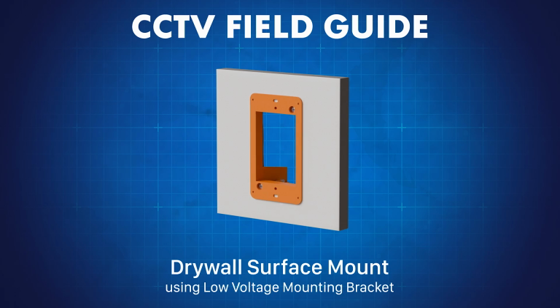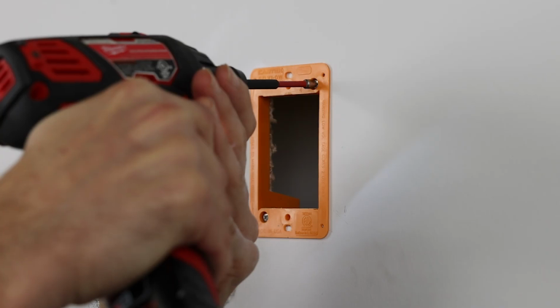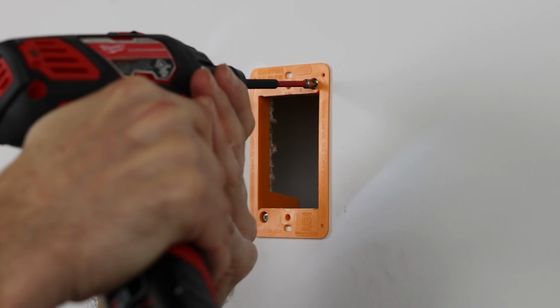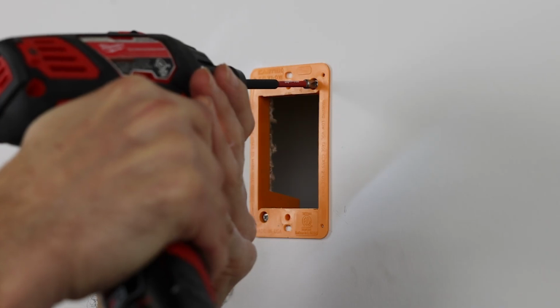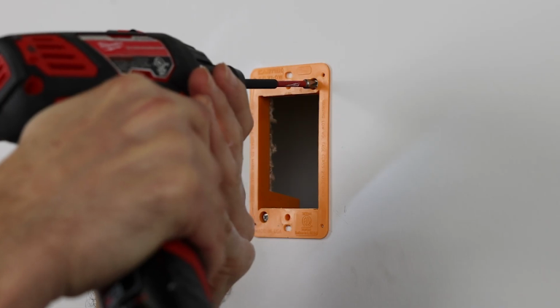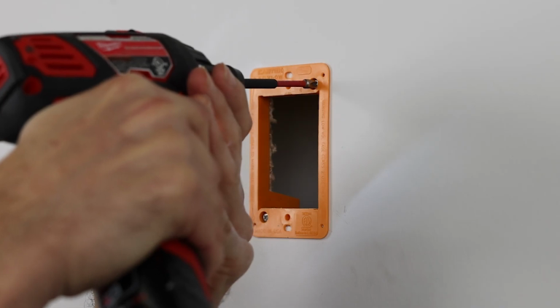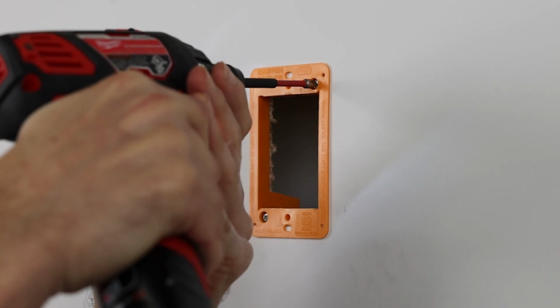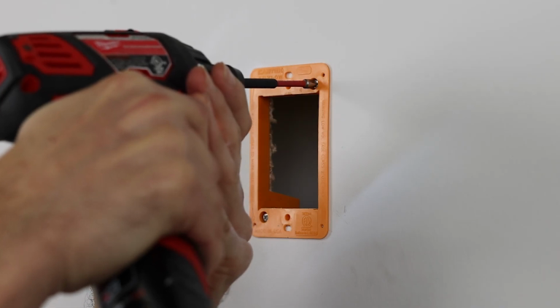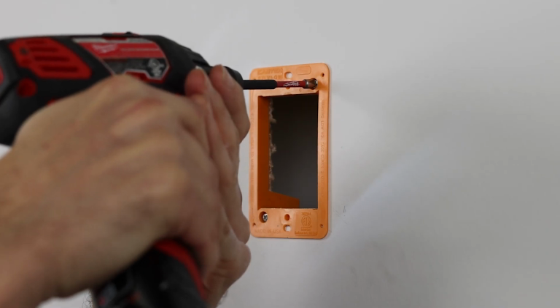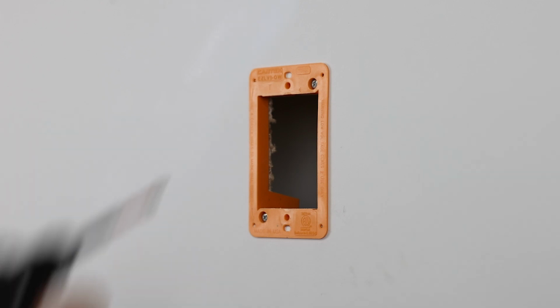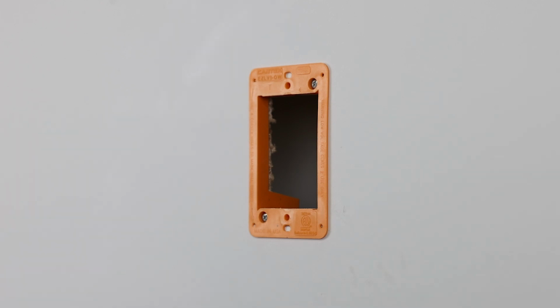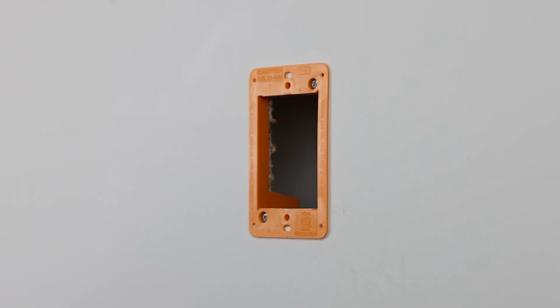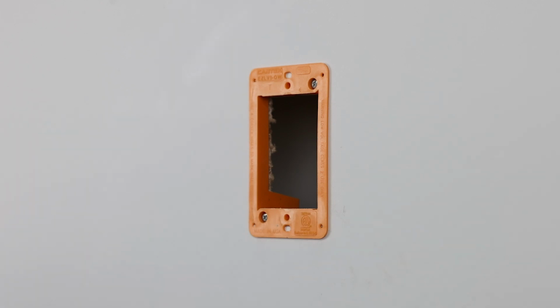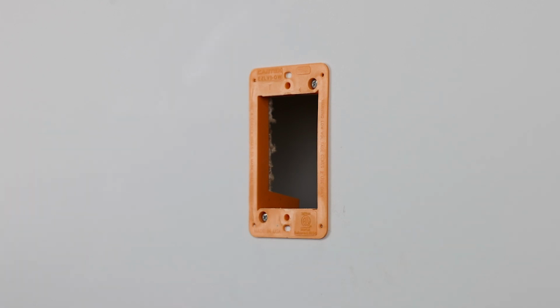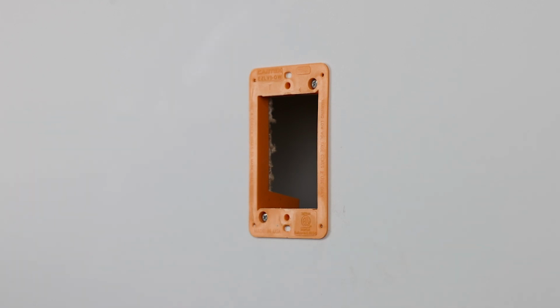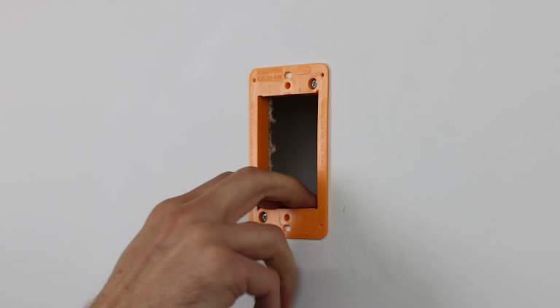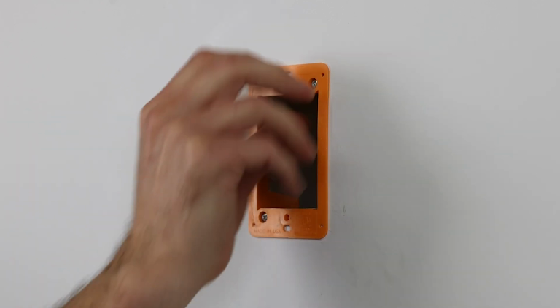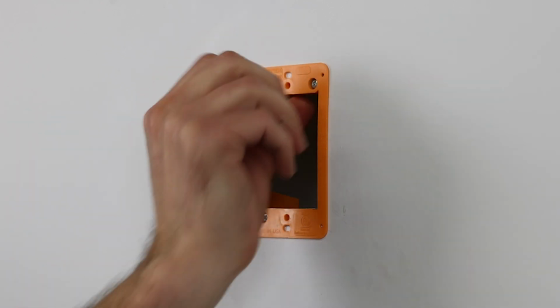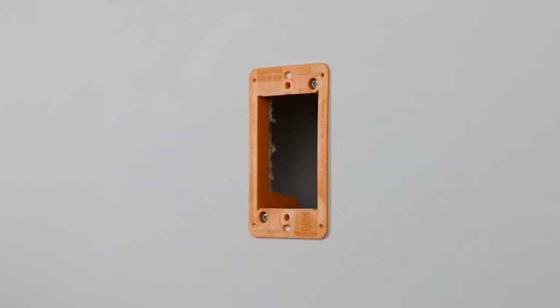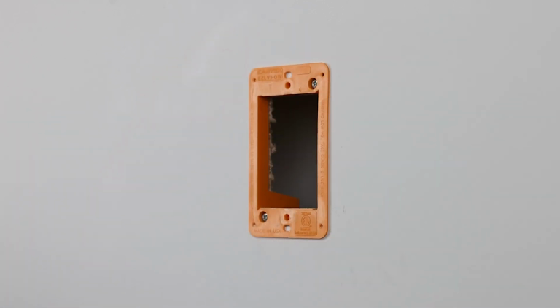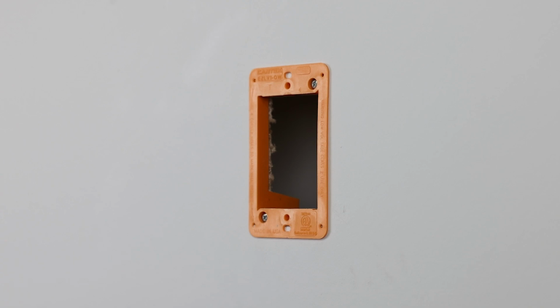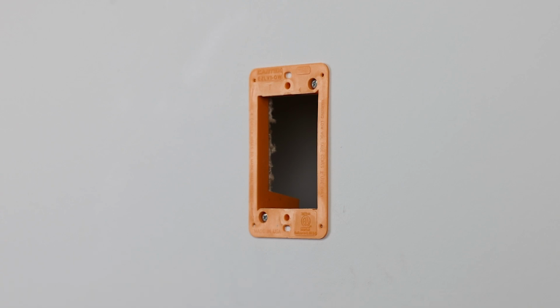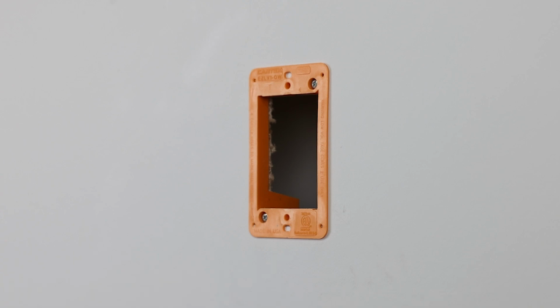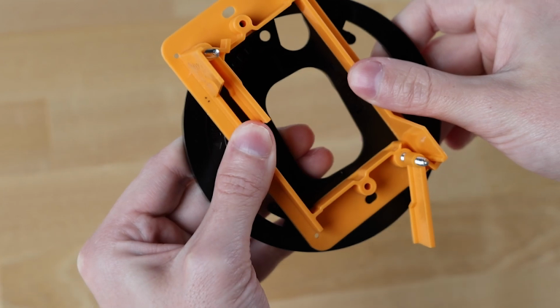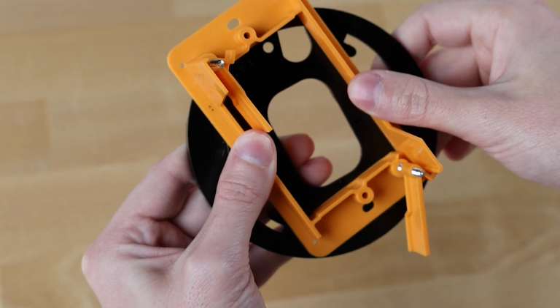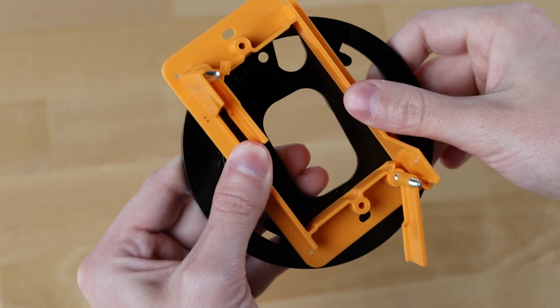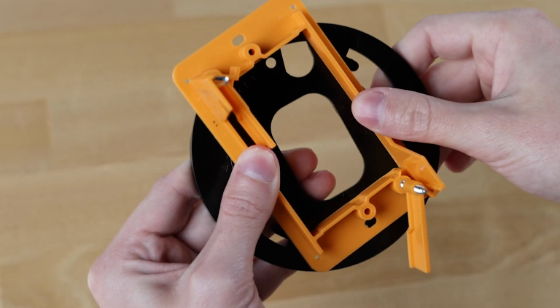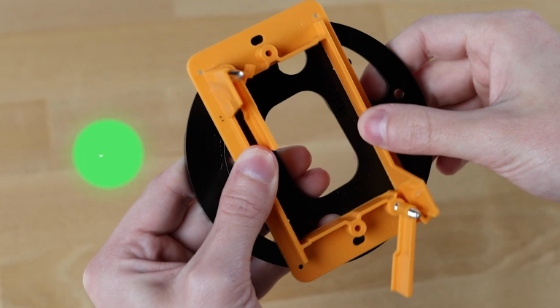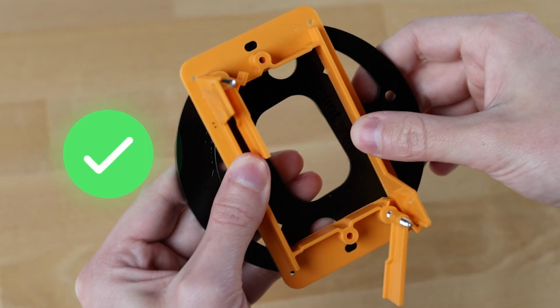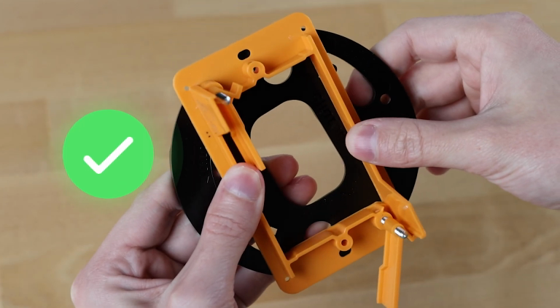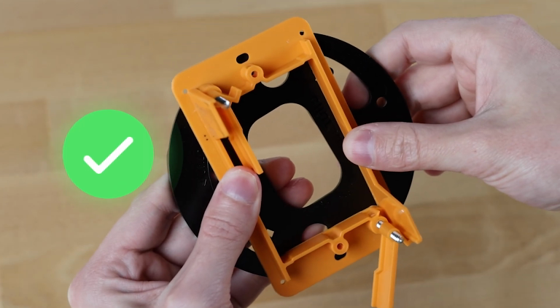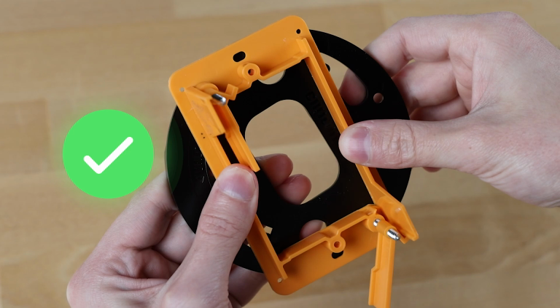Another option for drywall is to use a low-voltage mounting bracket. These are ideal for retrofit work, enabling single-gang or double-gang installation without an electrical conduit box. However, check whether your camera is compatible with these bracket patterns before proceeding.